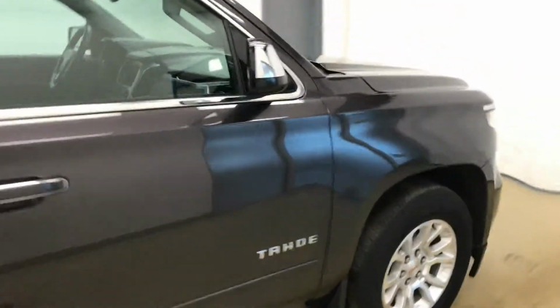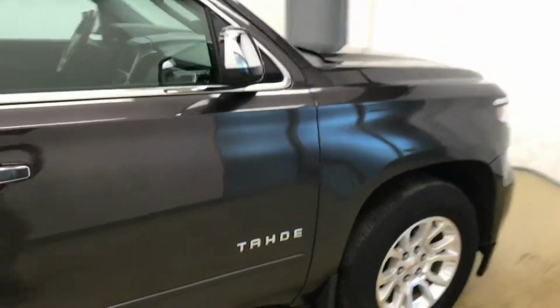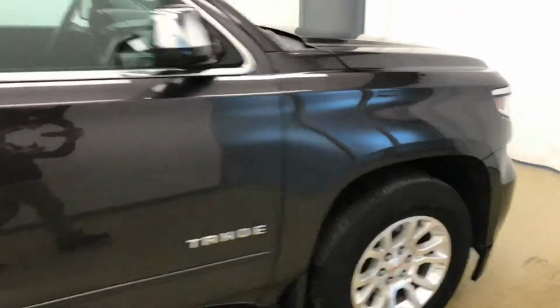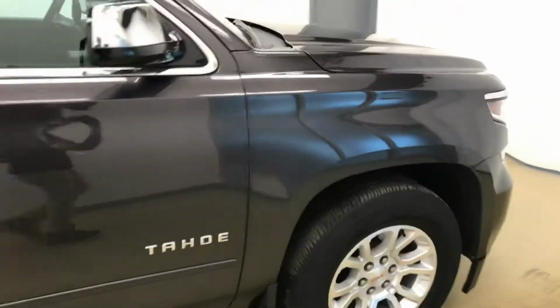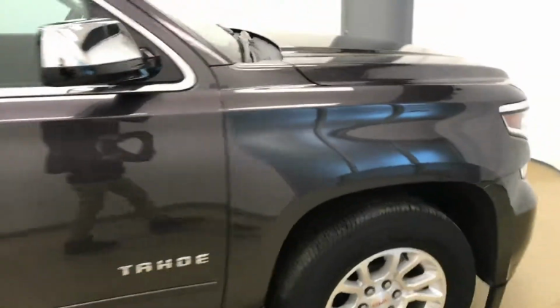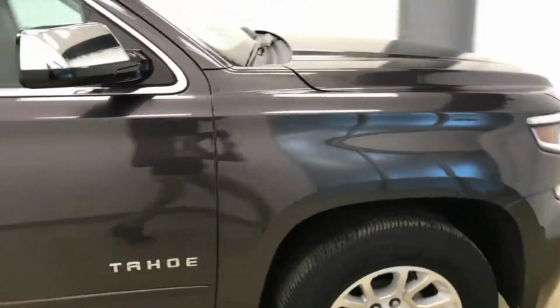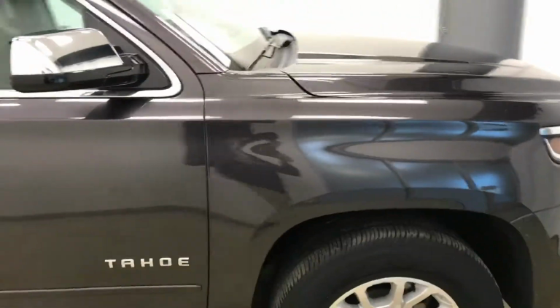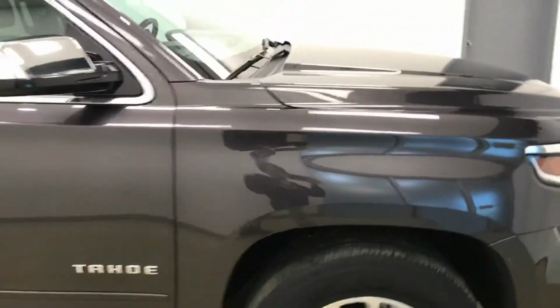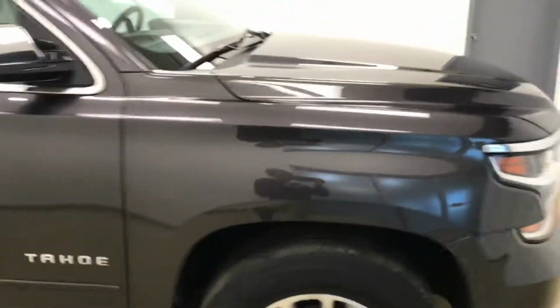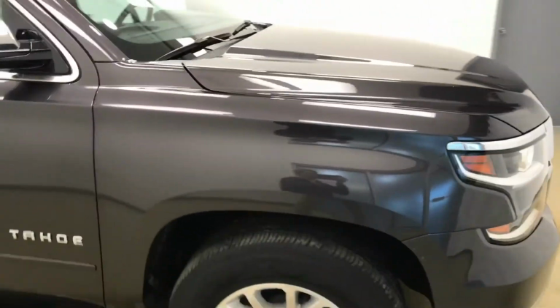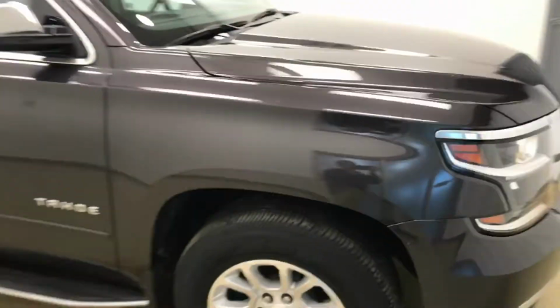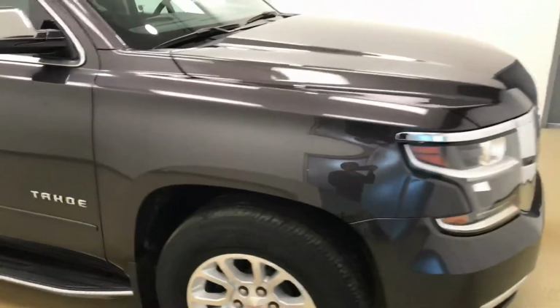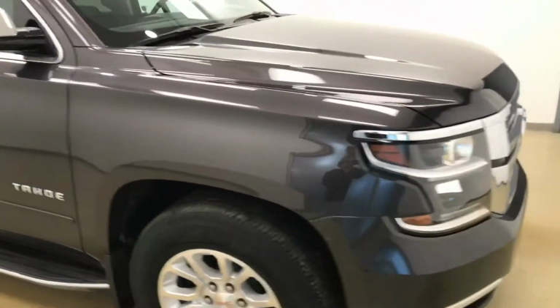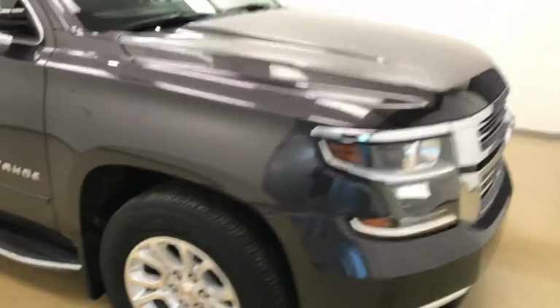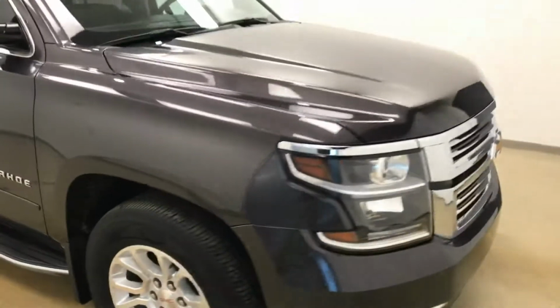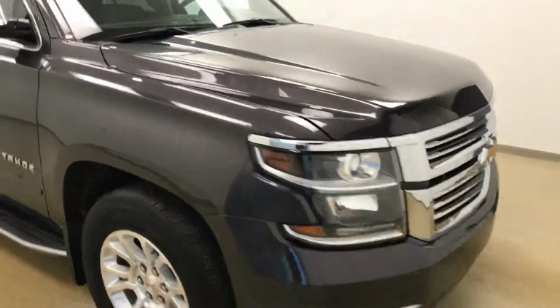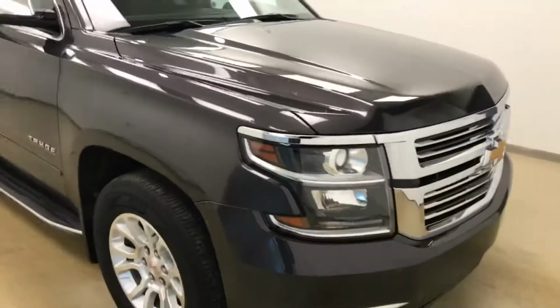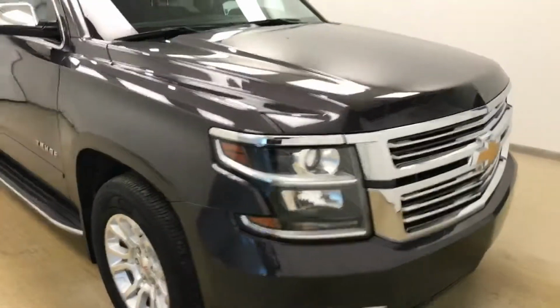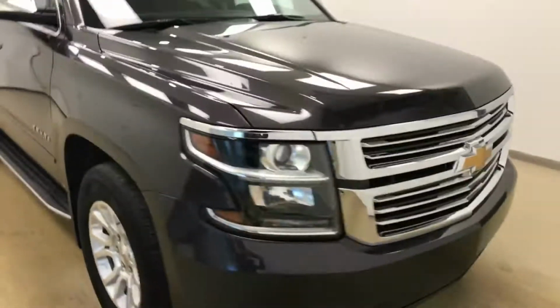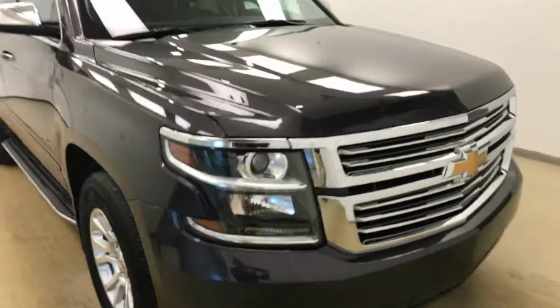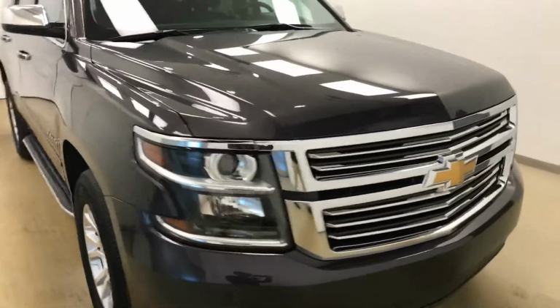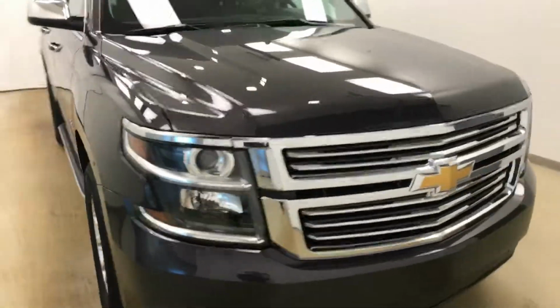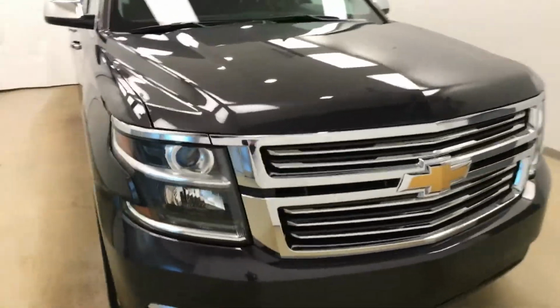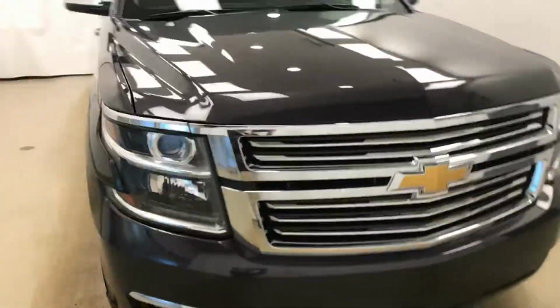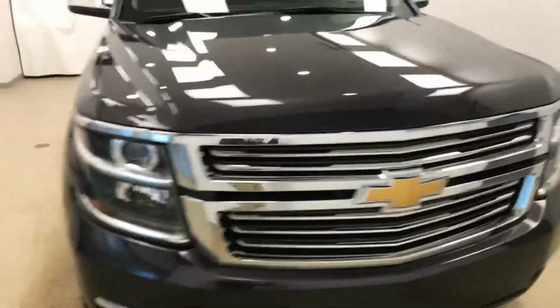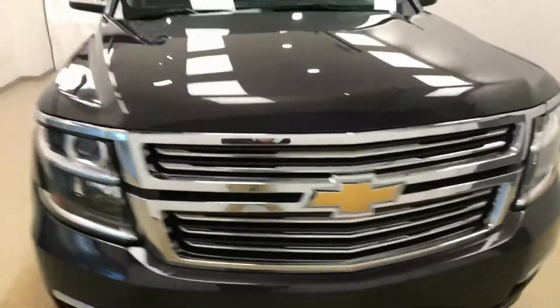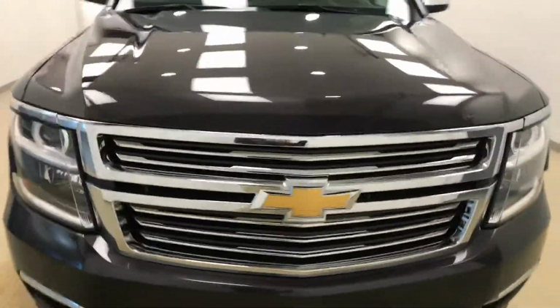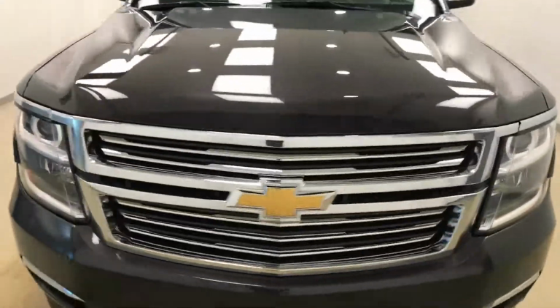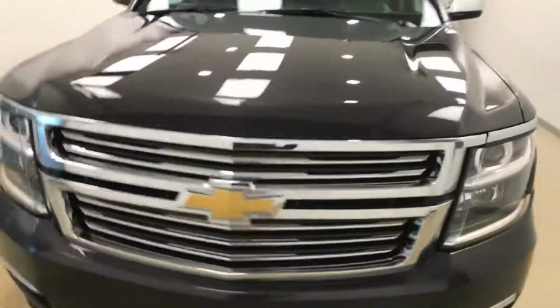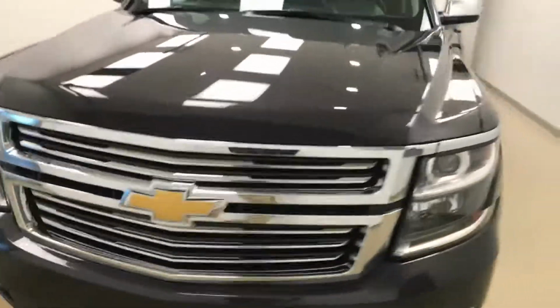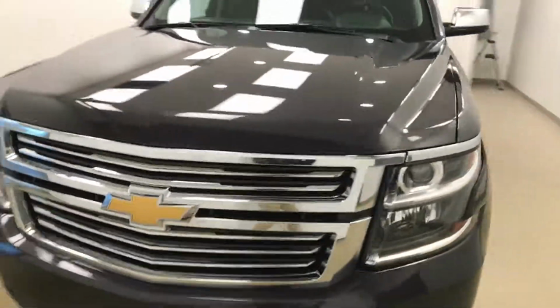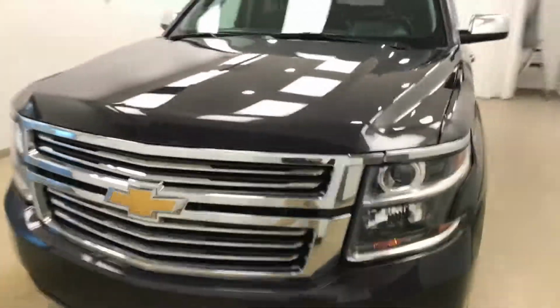Once again, this is stock number 185706 on a 2015 Chevrolet Tahoe and our exterior color is Iridium.